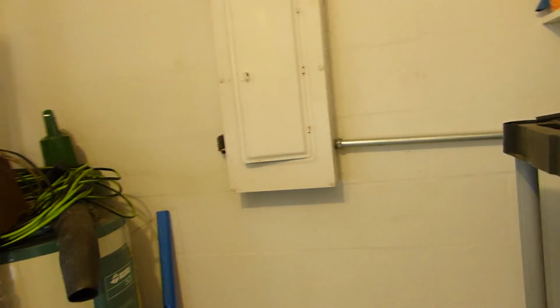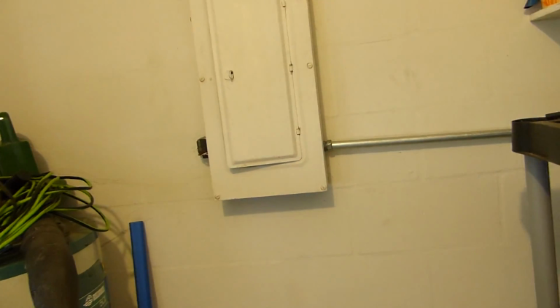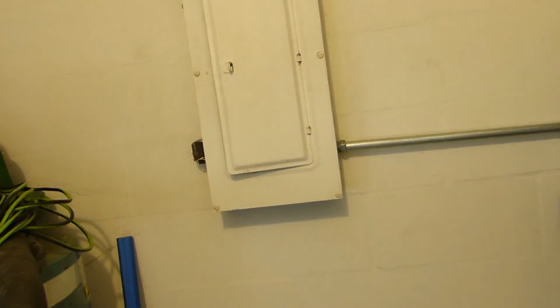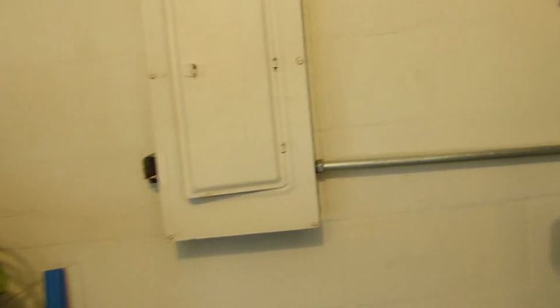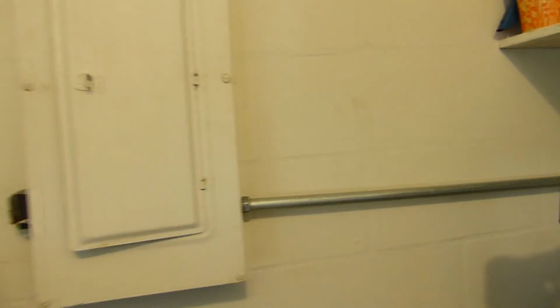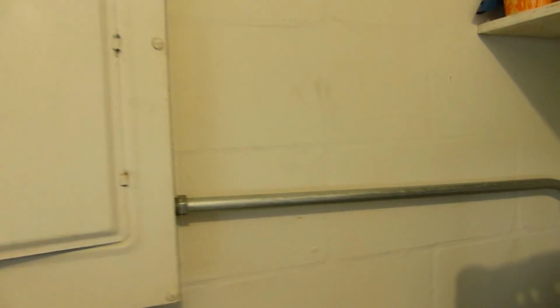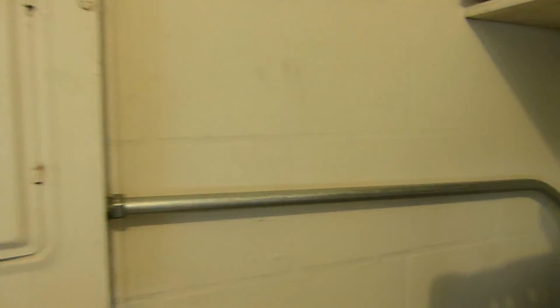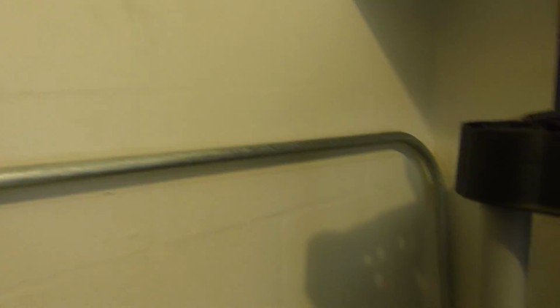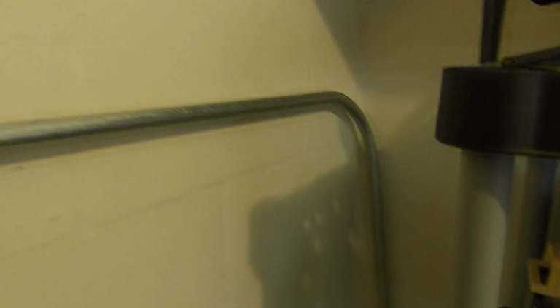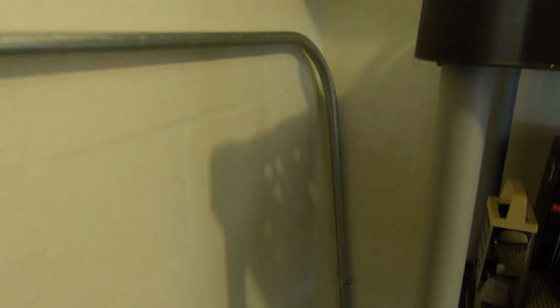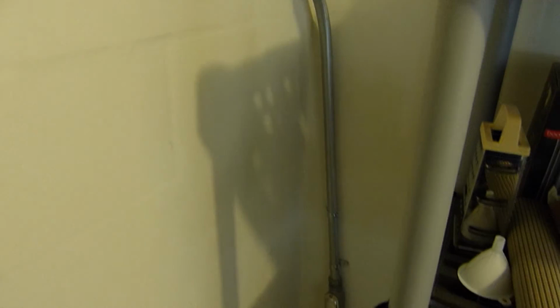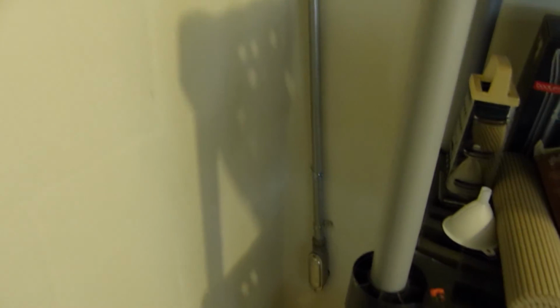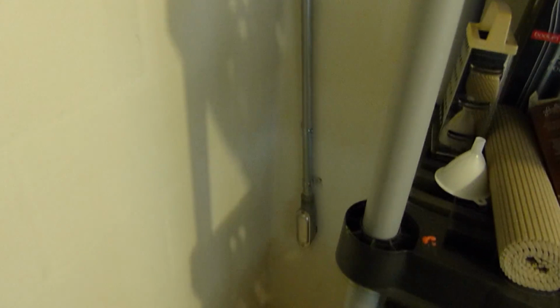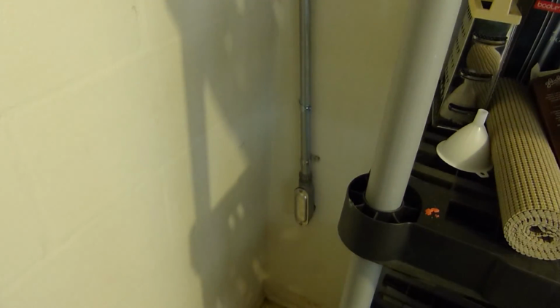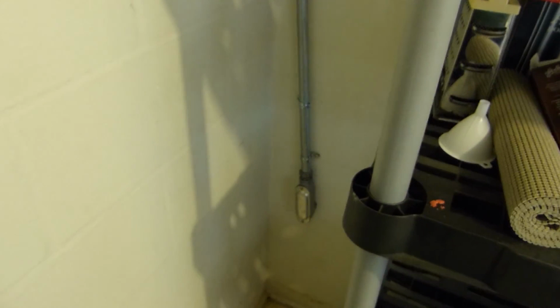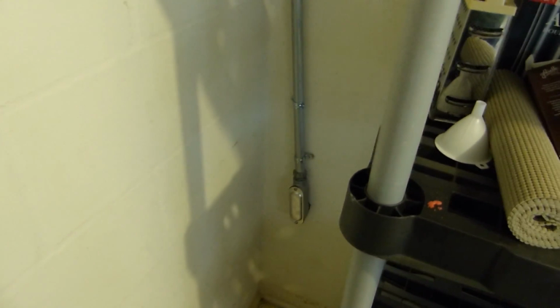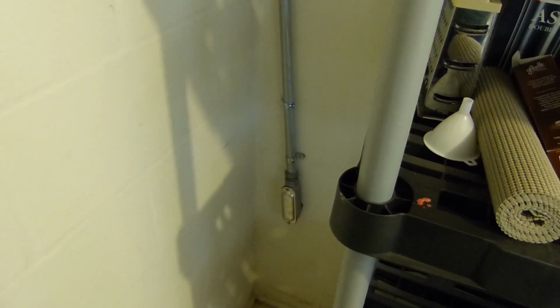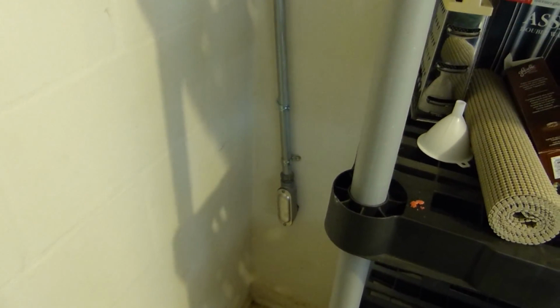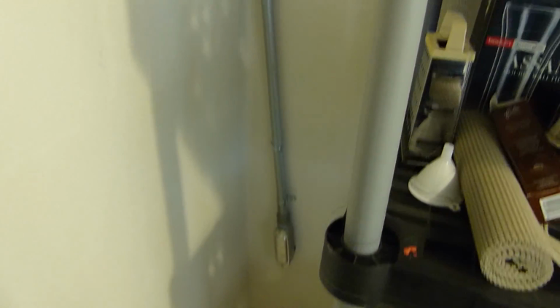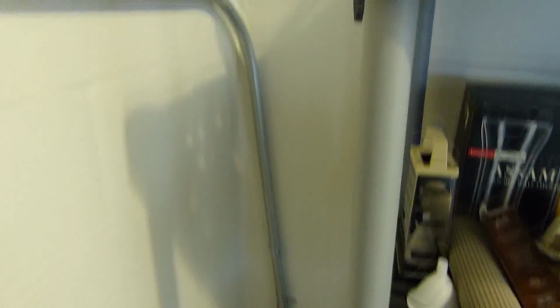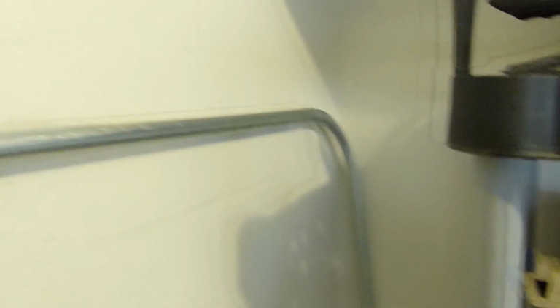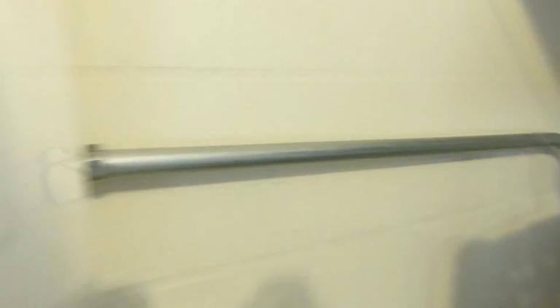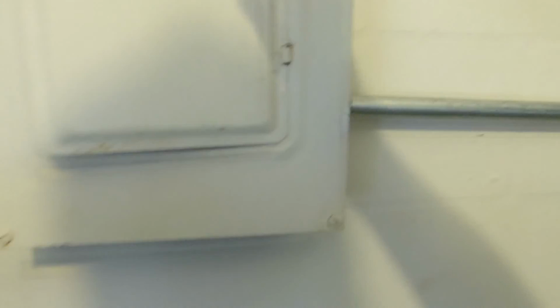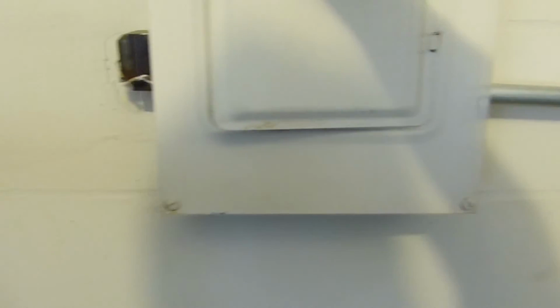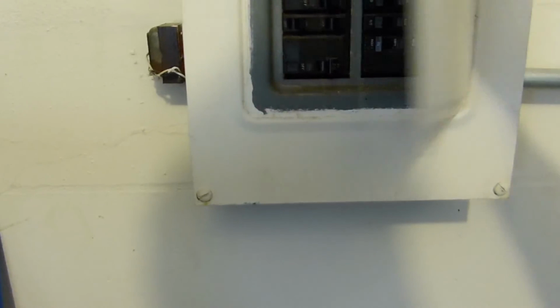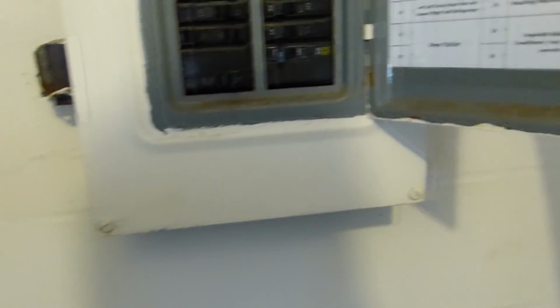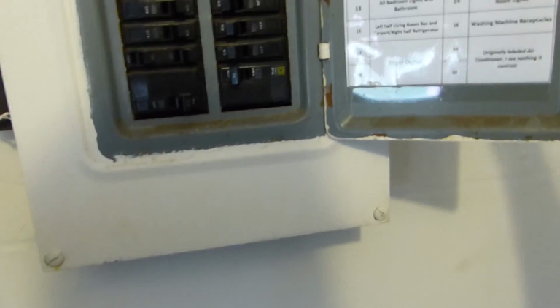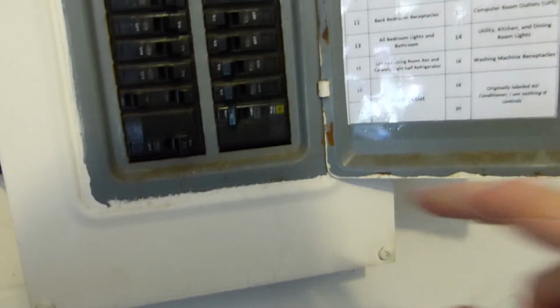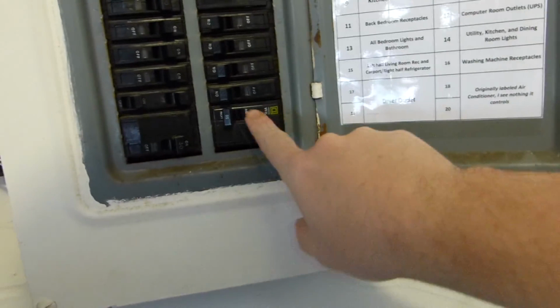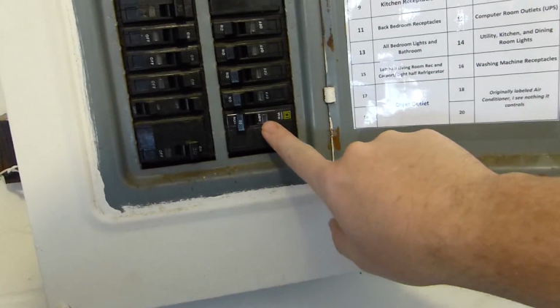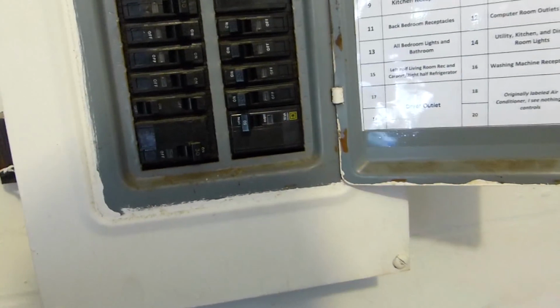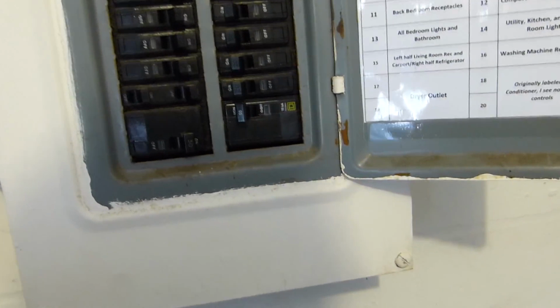Here's where we ran the conduit. Went right out there. And I had to upgrade to a 50 amp breaker.